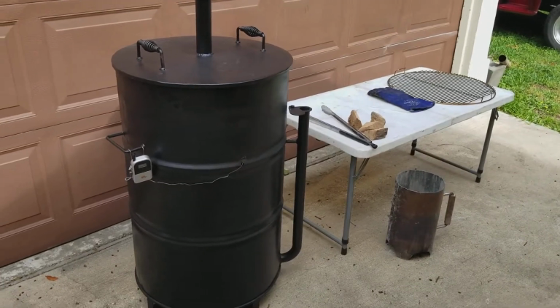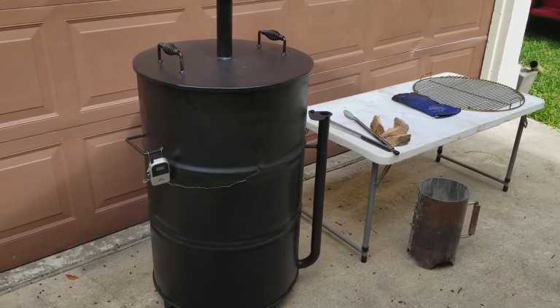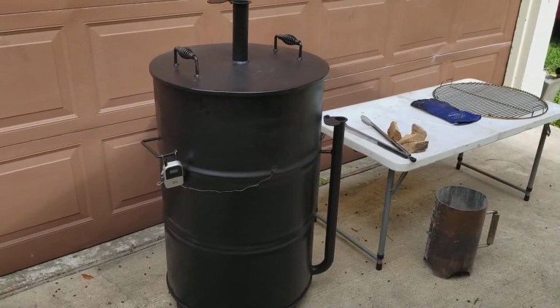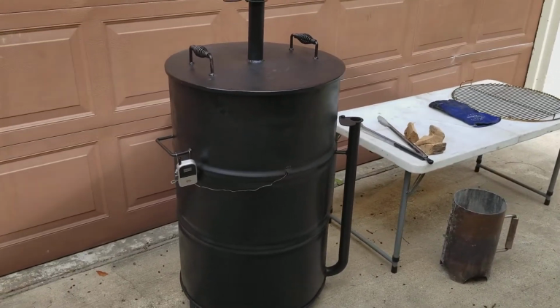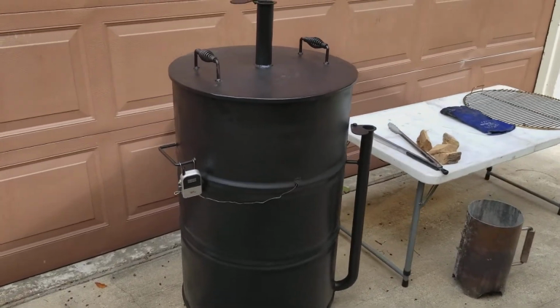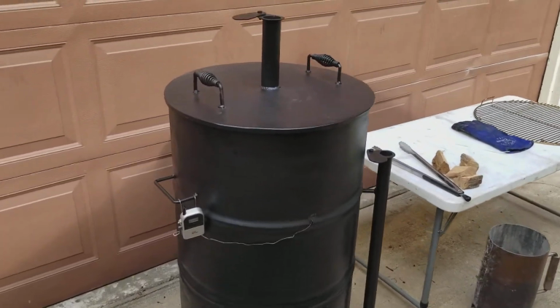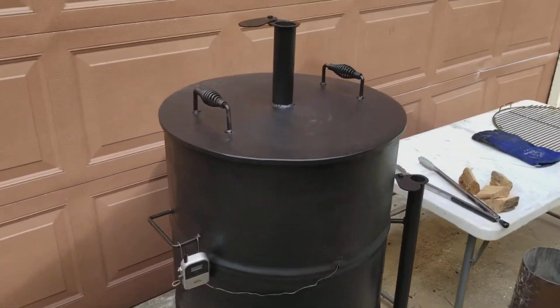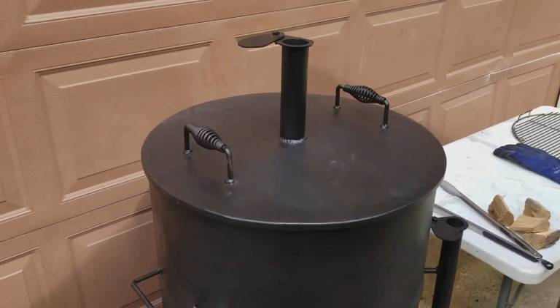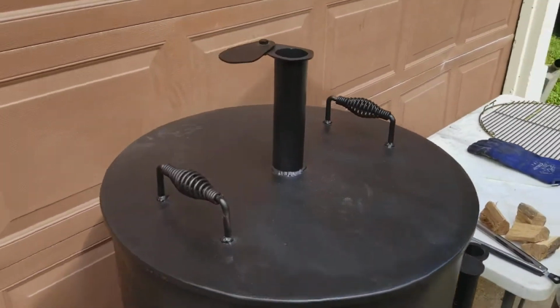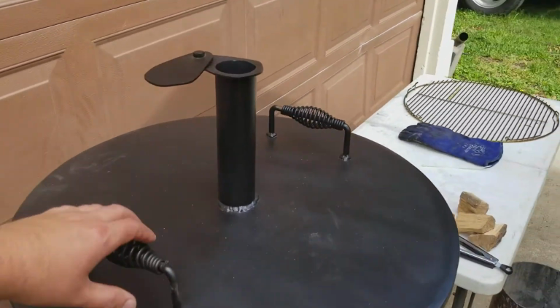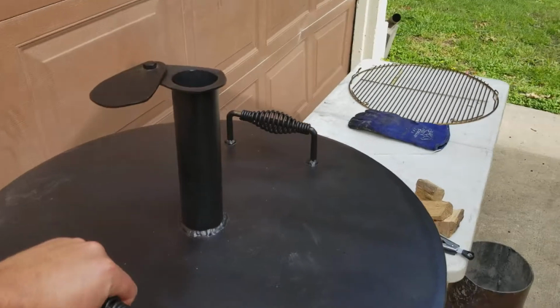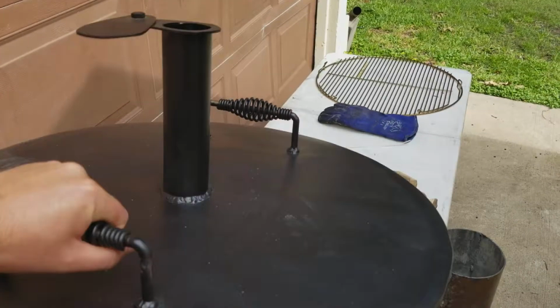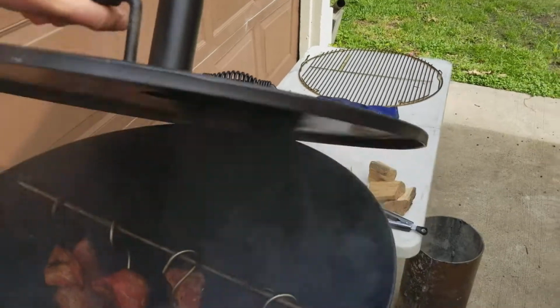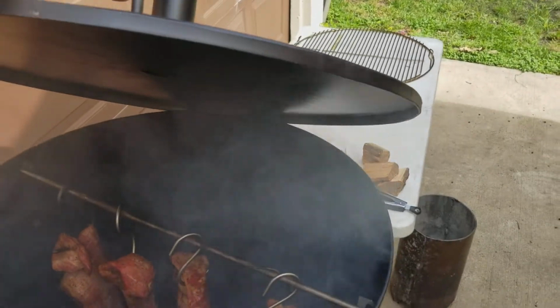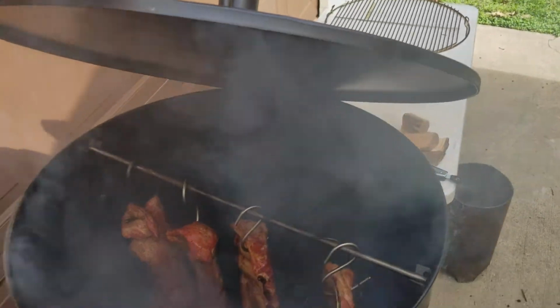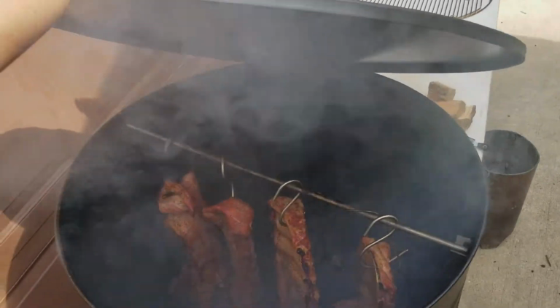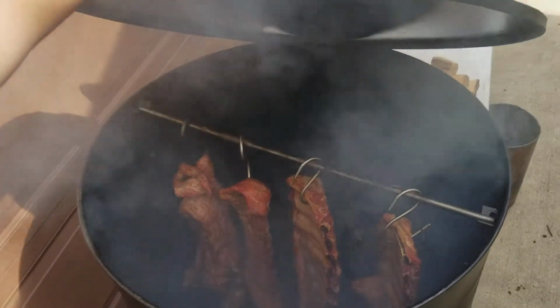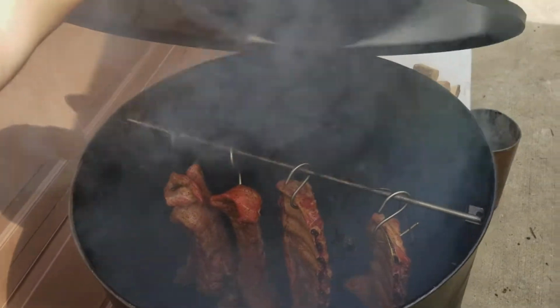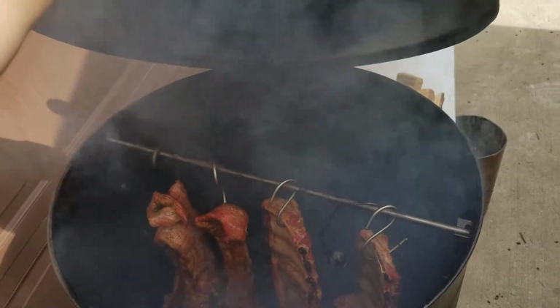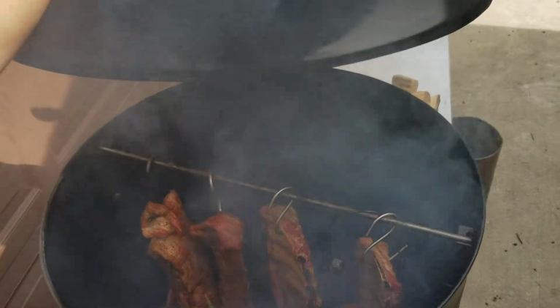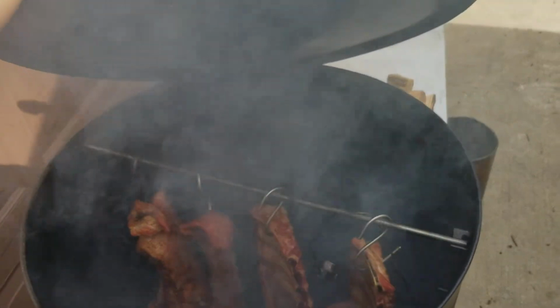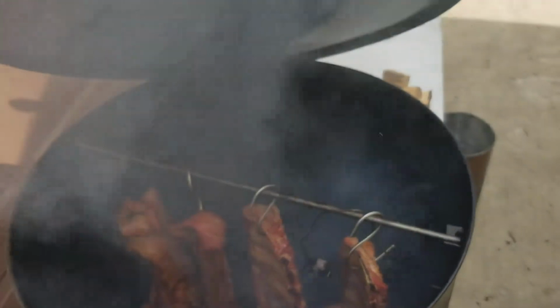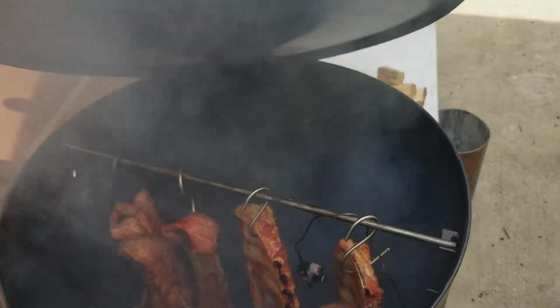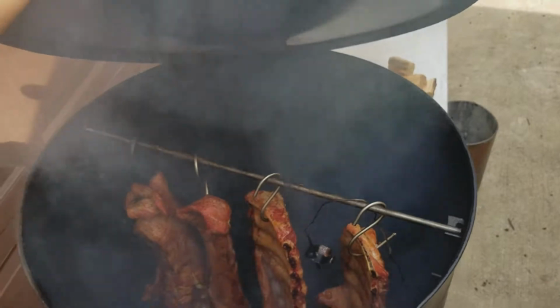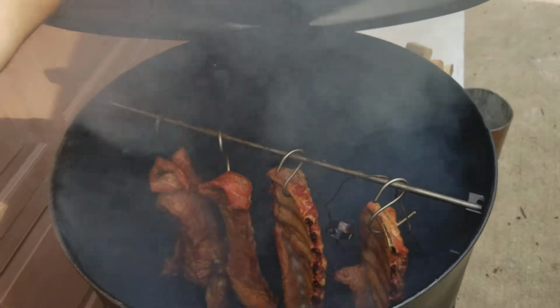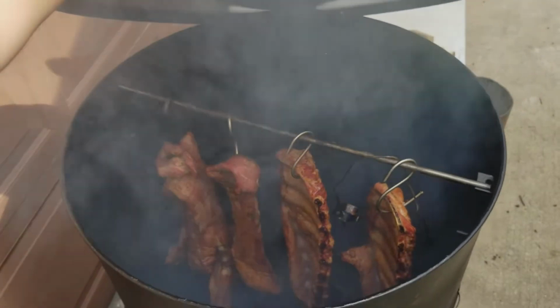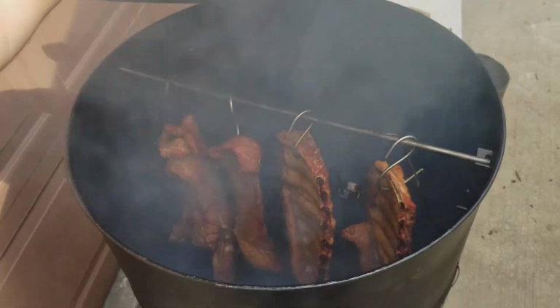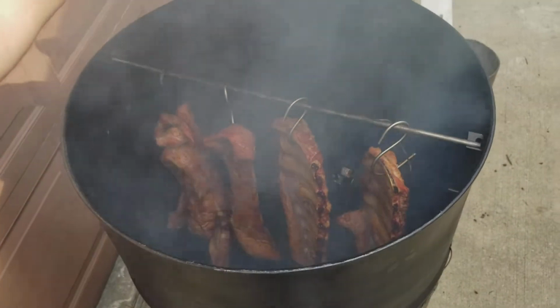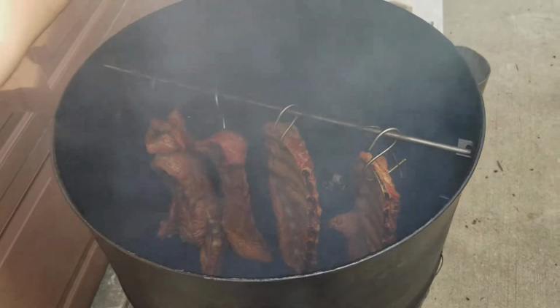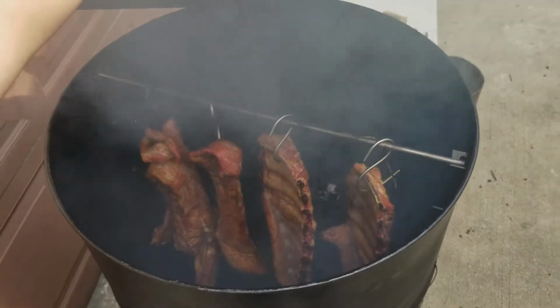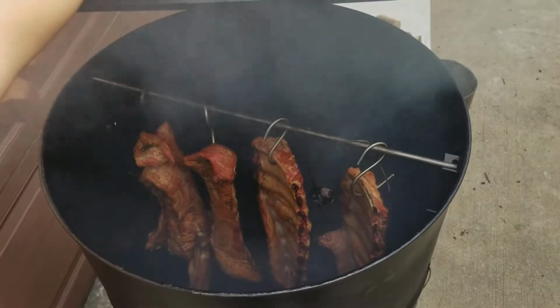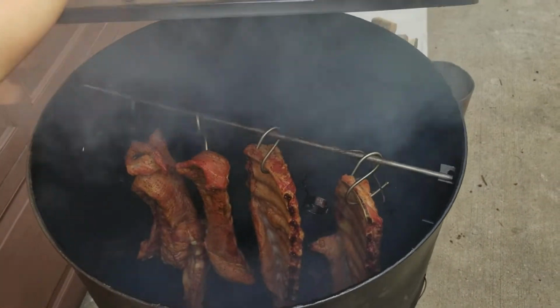I'll open this up and let y'all check it out. There's some of our ribs hanging — see, it's nice and smoky in there. There's my temperature gauge hanging.